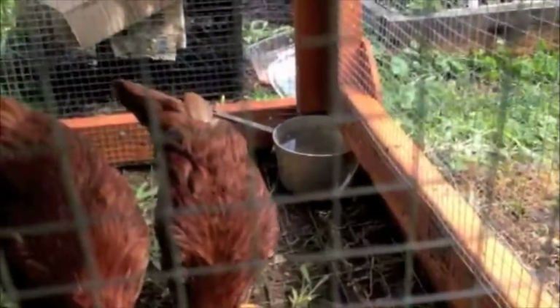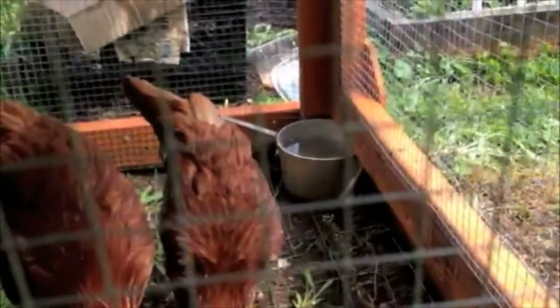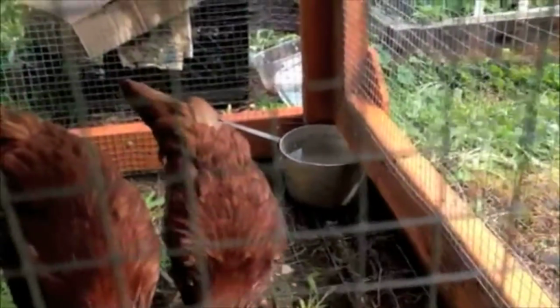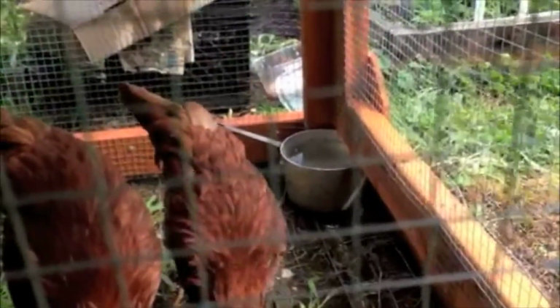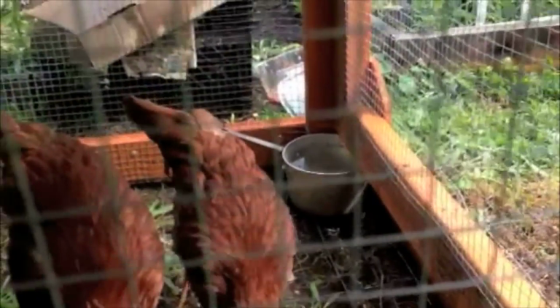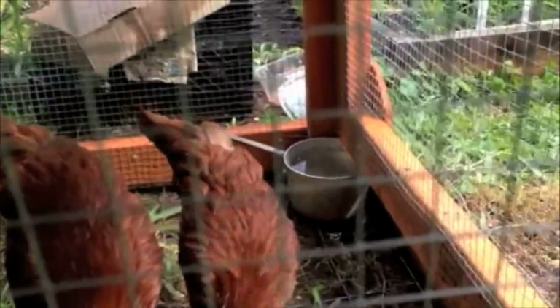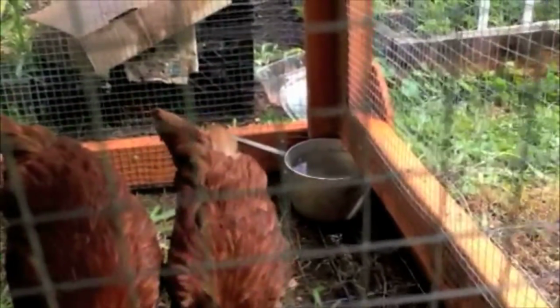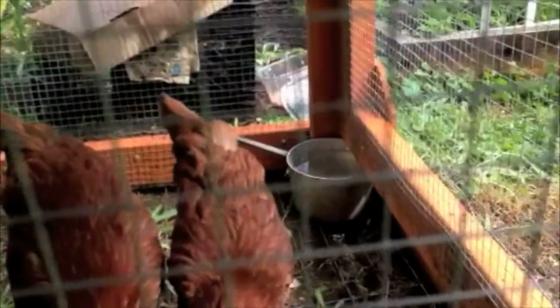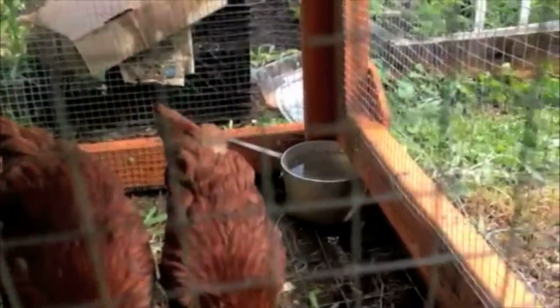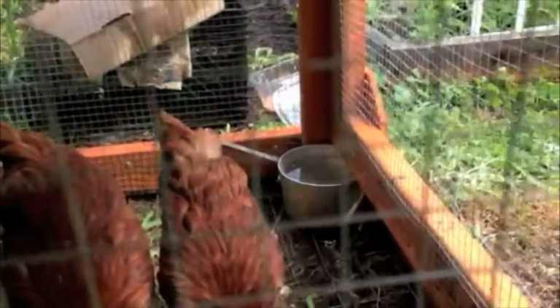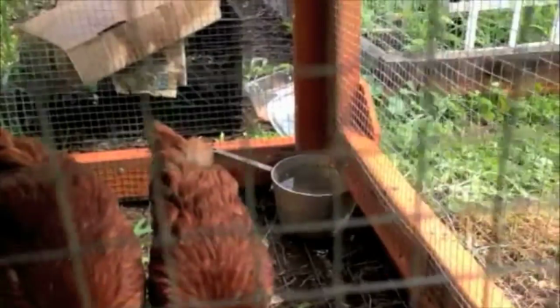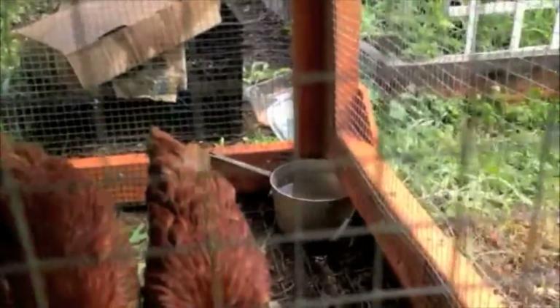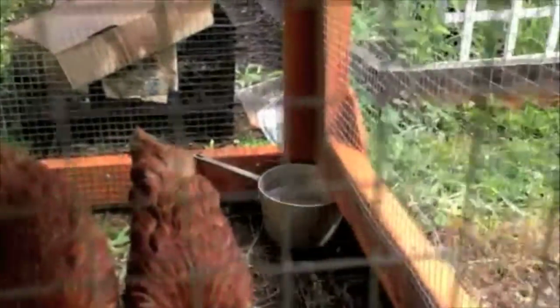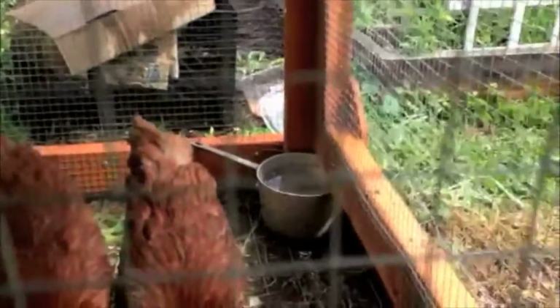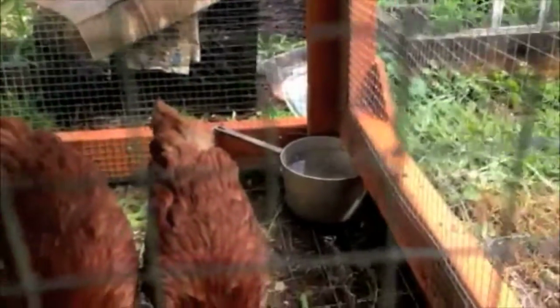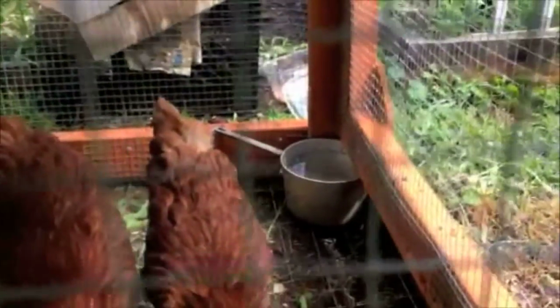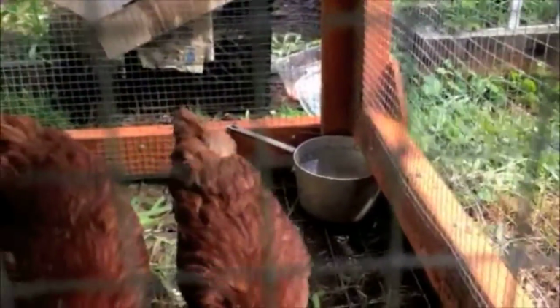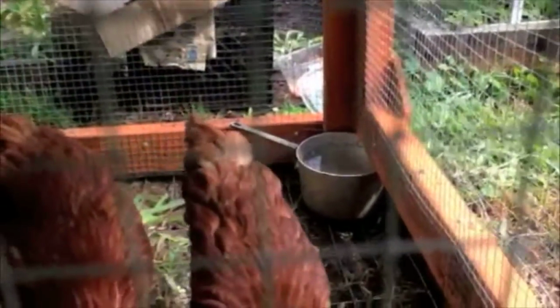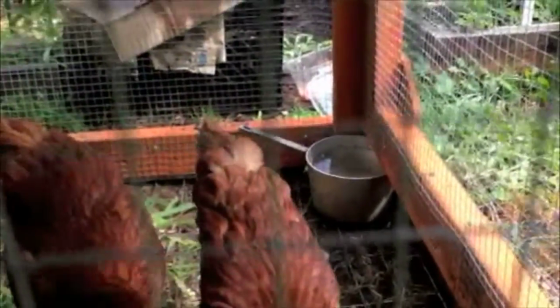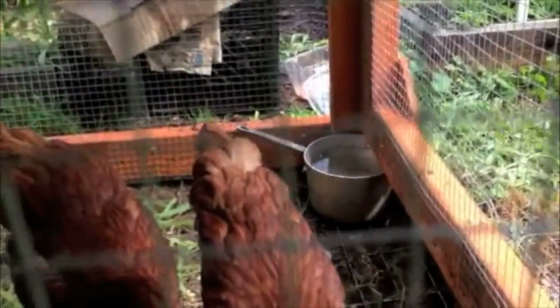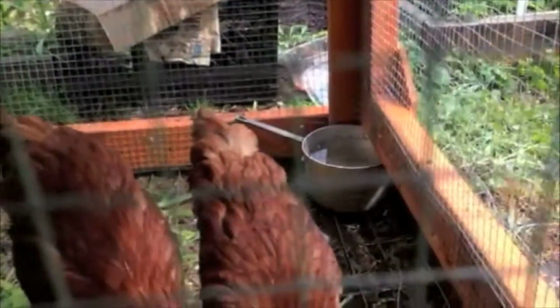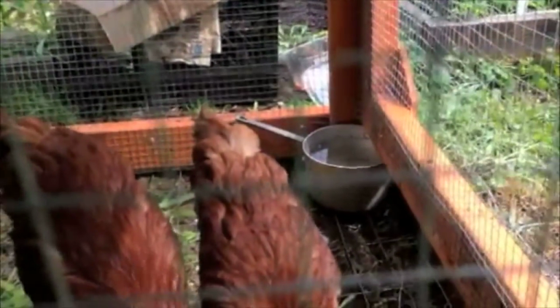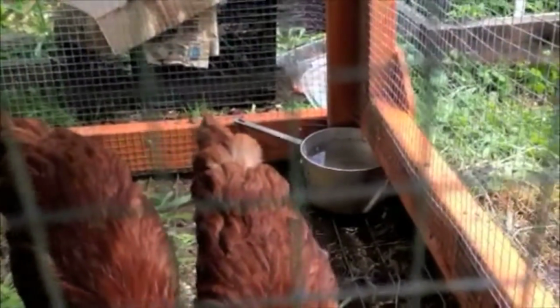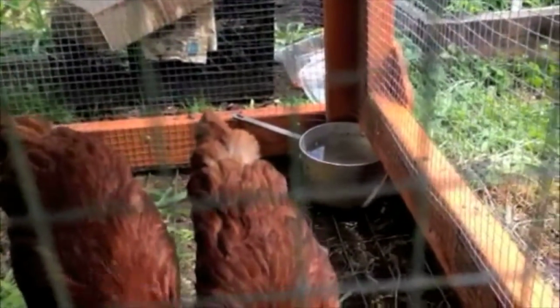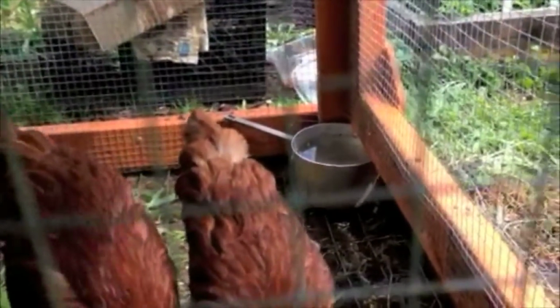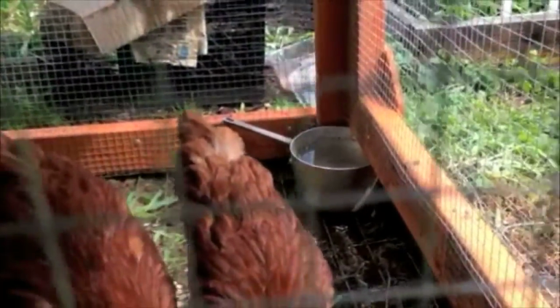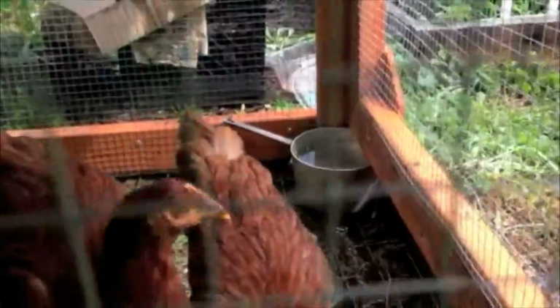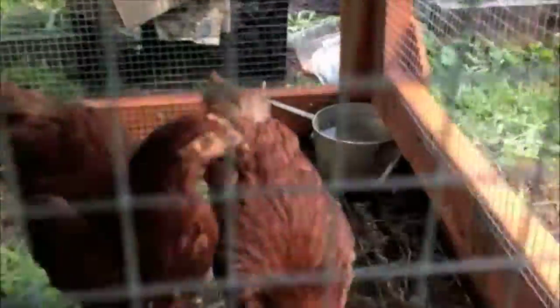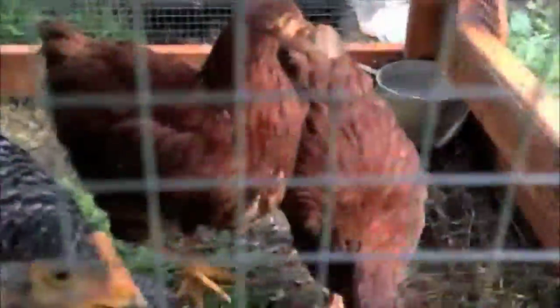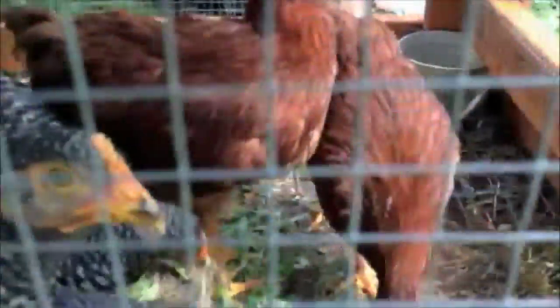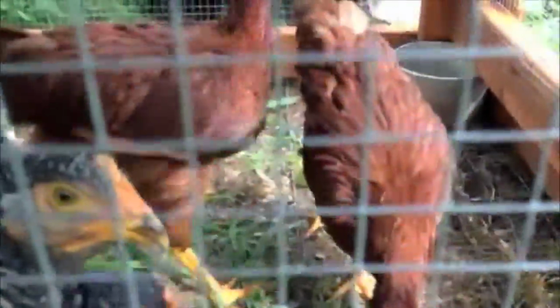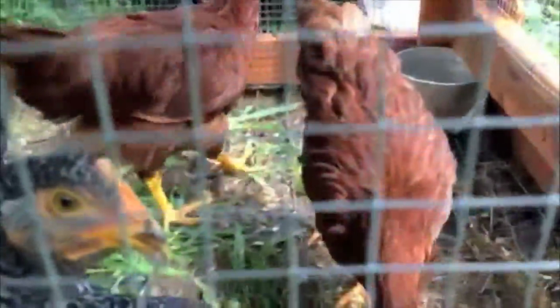It's been super hot and I have this pan of water in the corner. I kind of keep it locked in place with the door so that the girls don't kick it over.